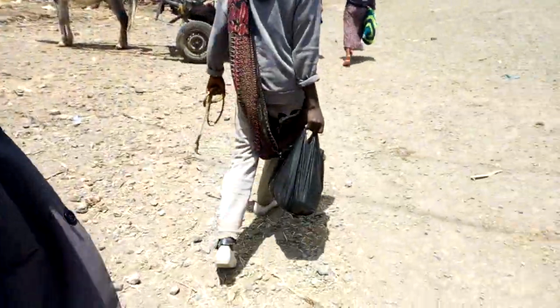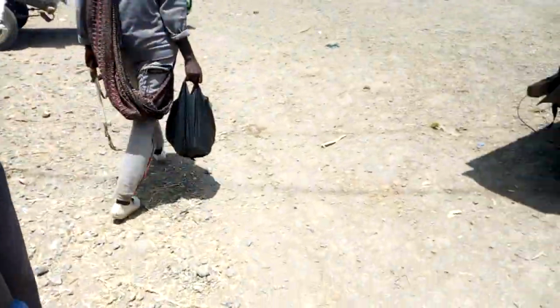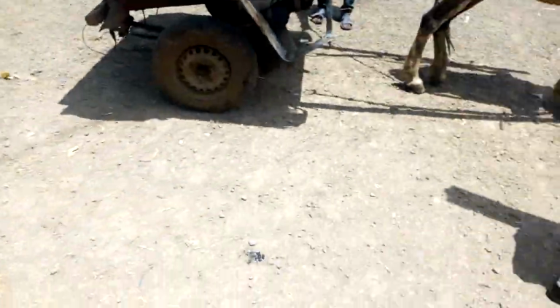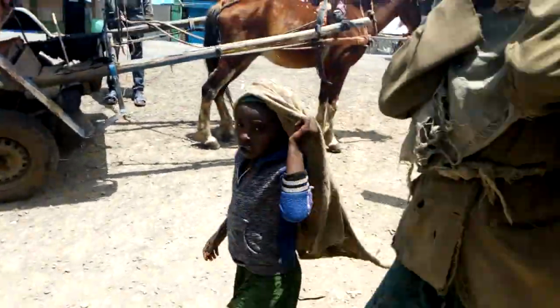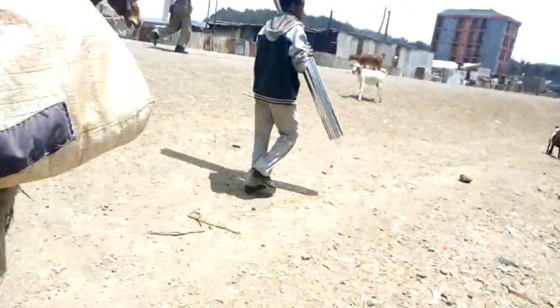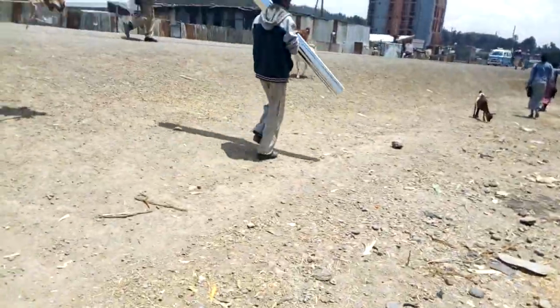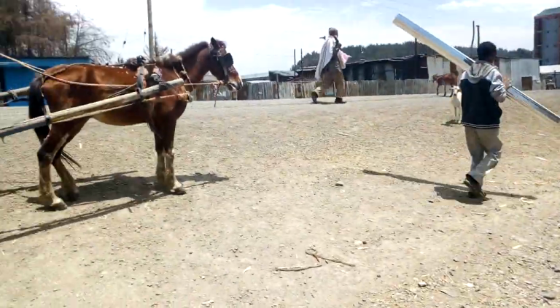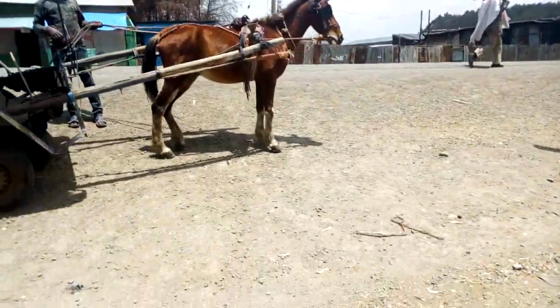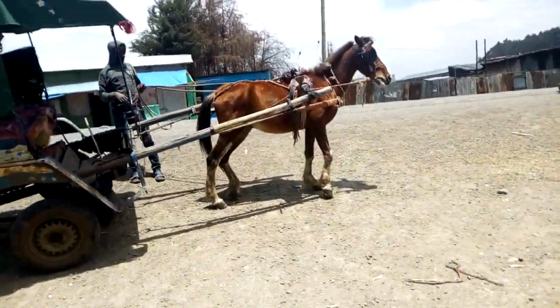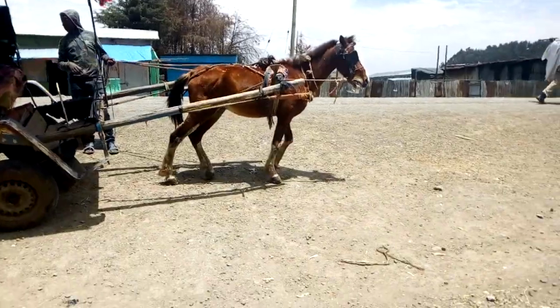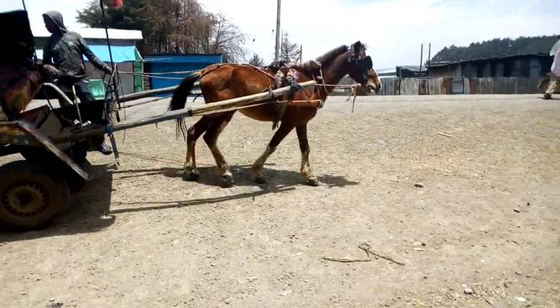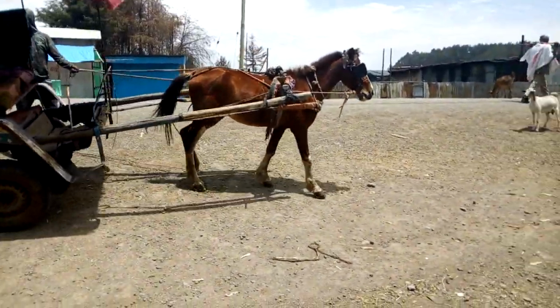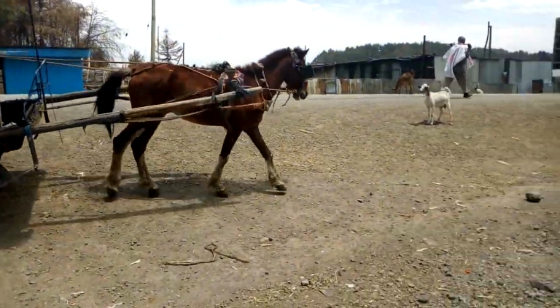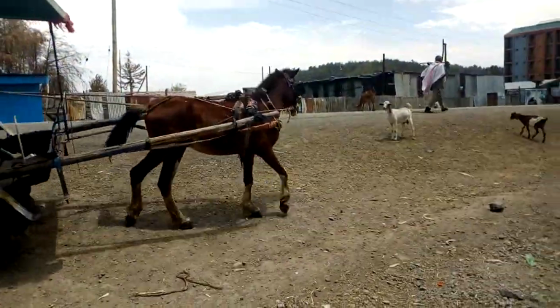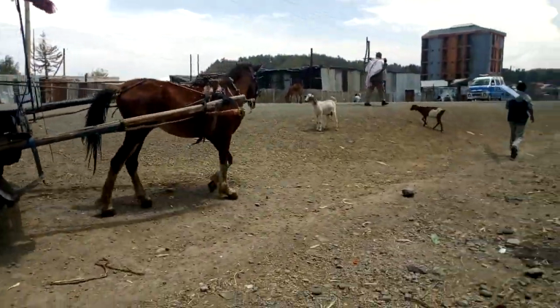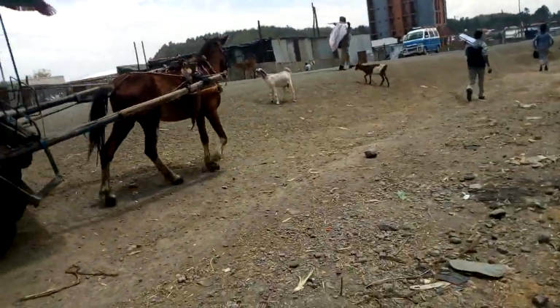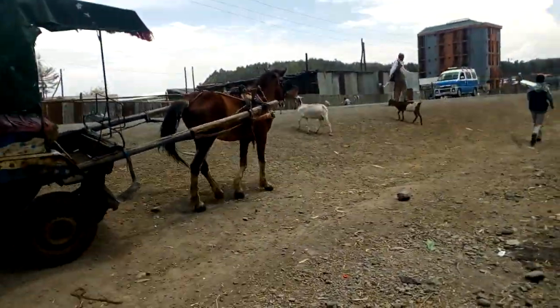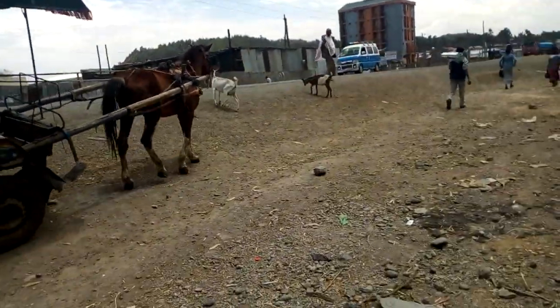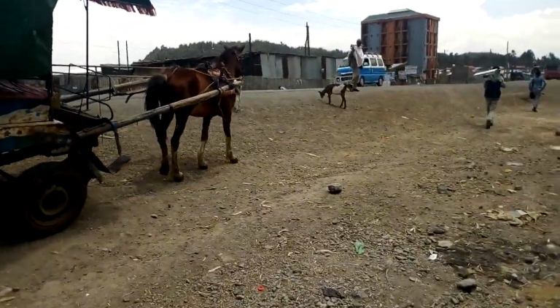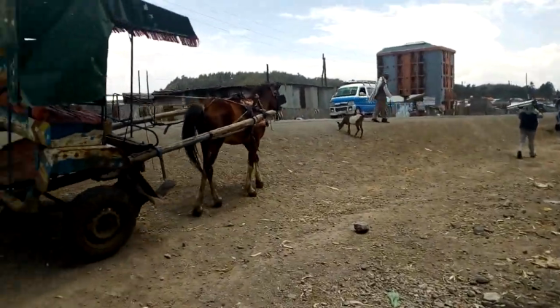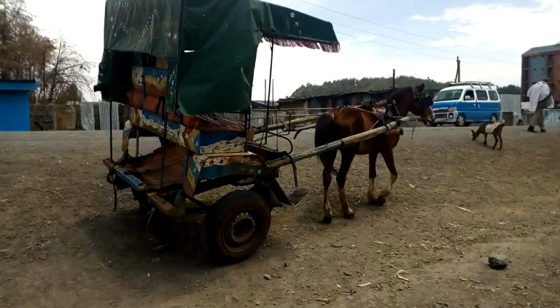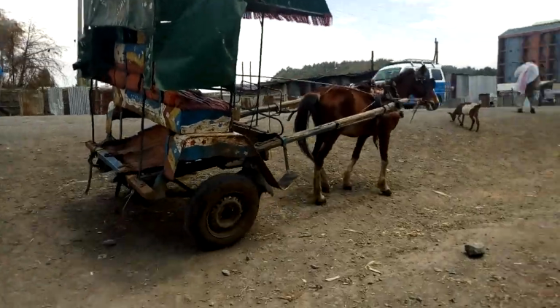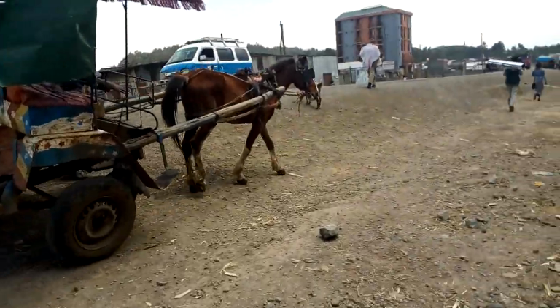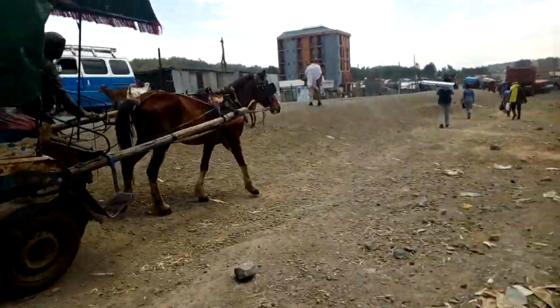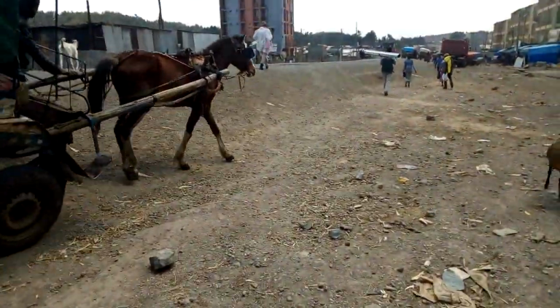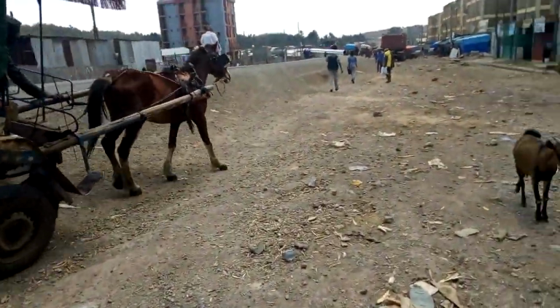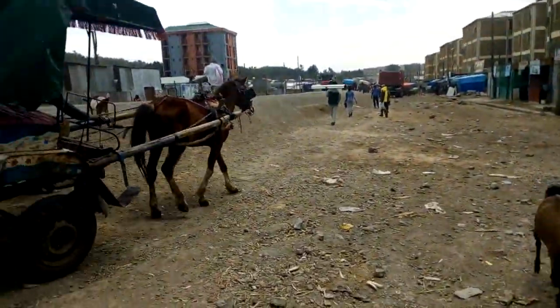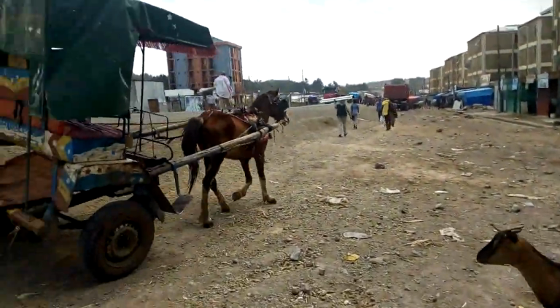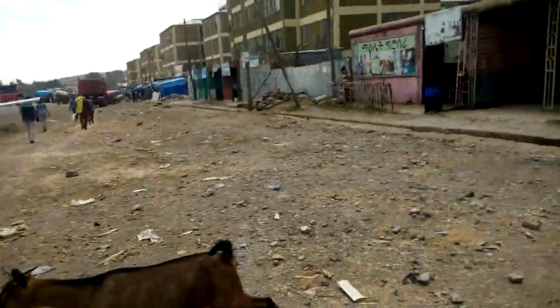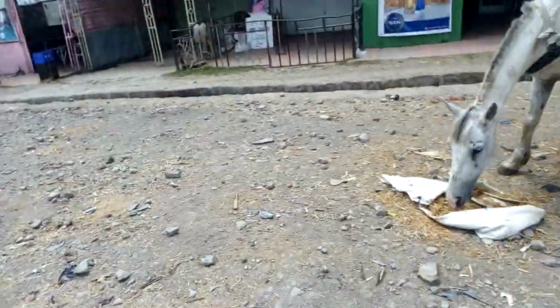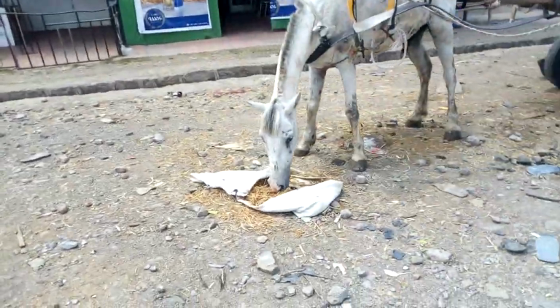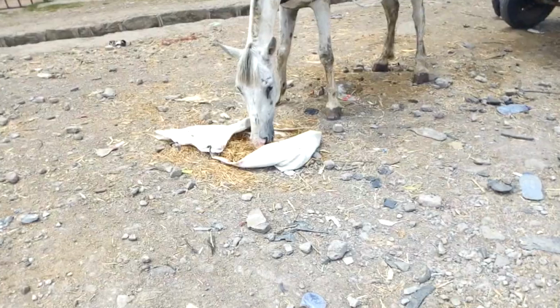They move over gravel roads or over asphalted roads, and they say it takes five days to change the rubber for these horses.